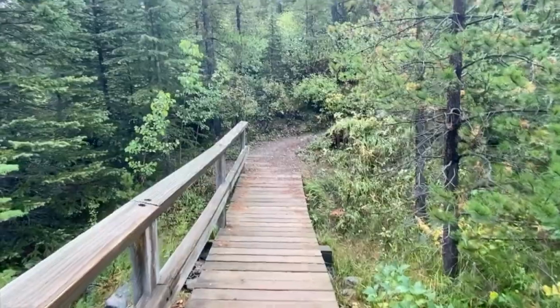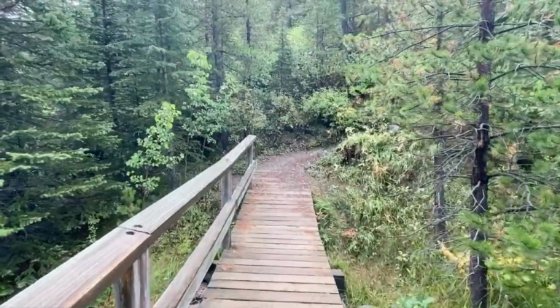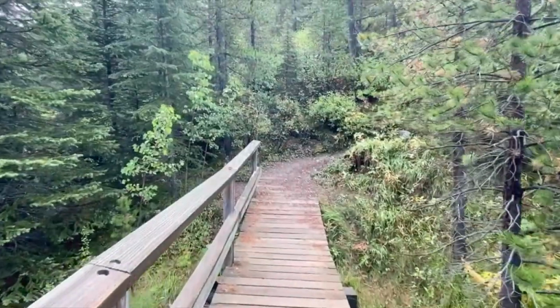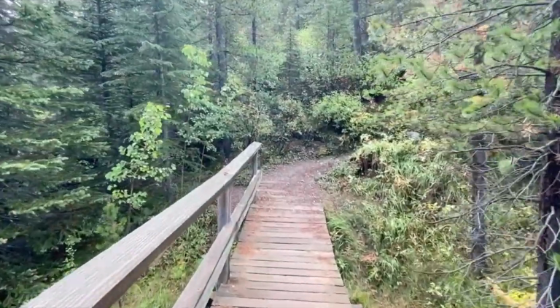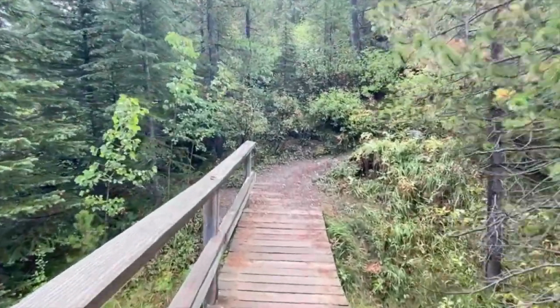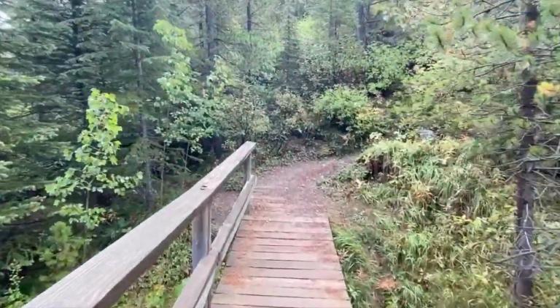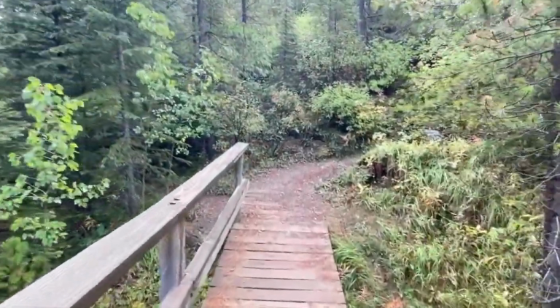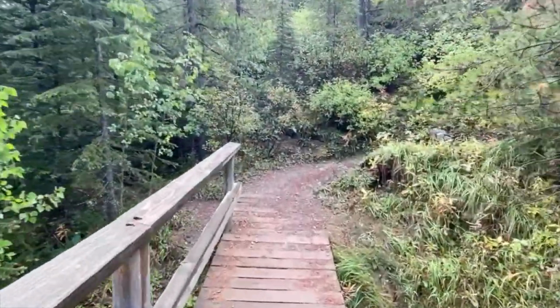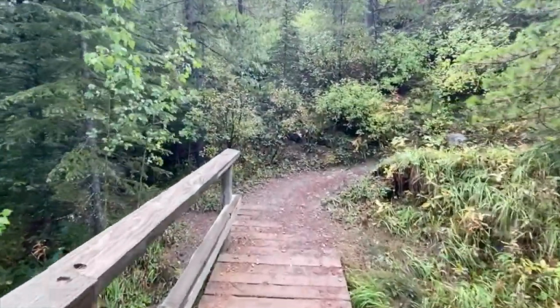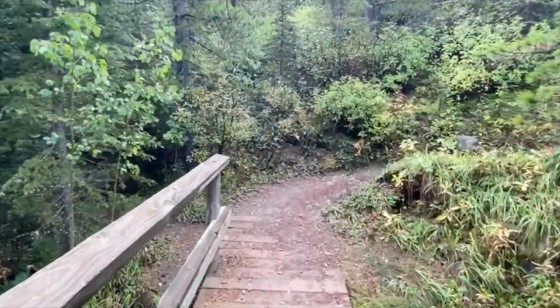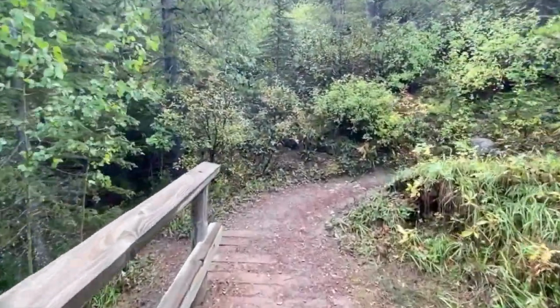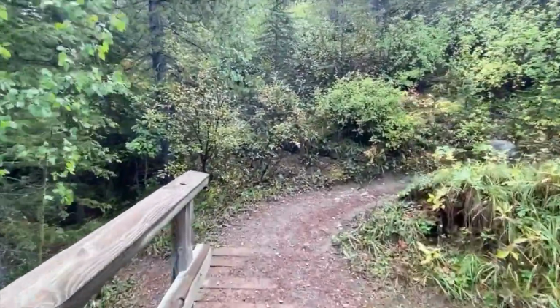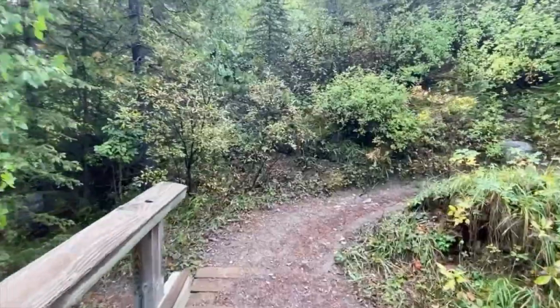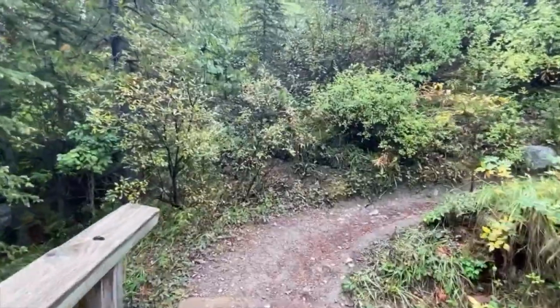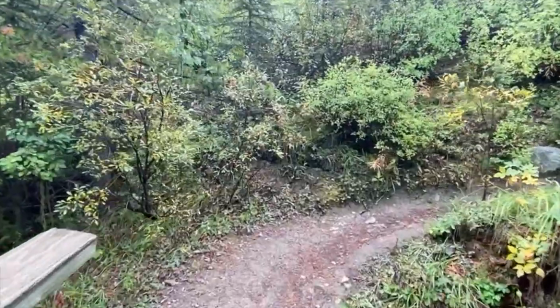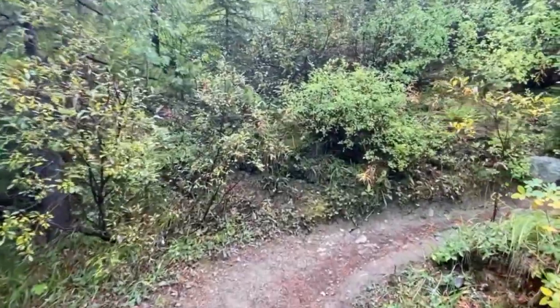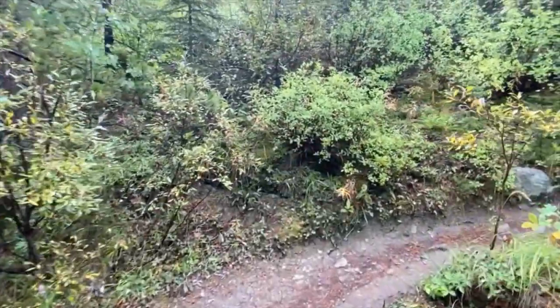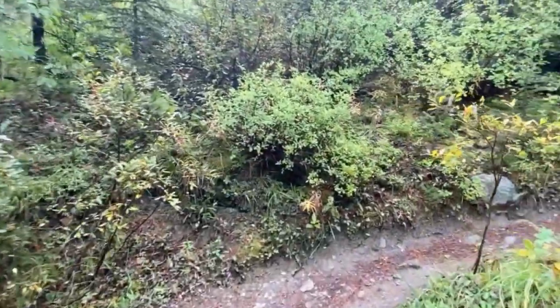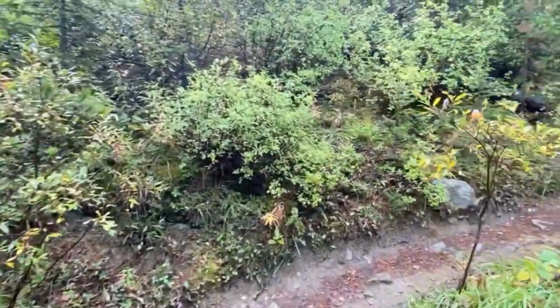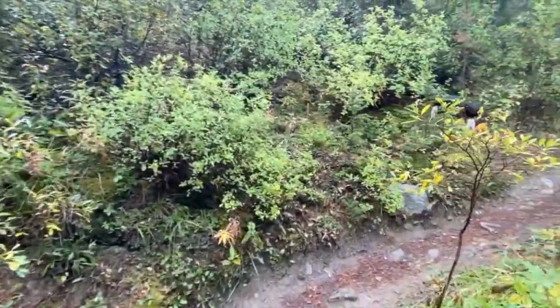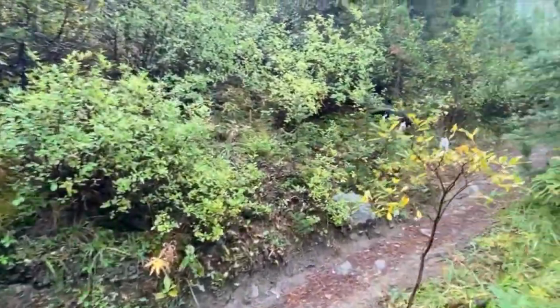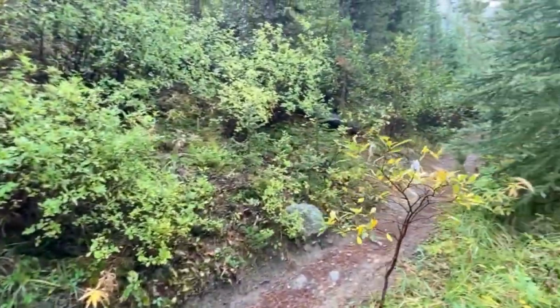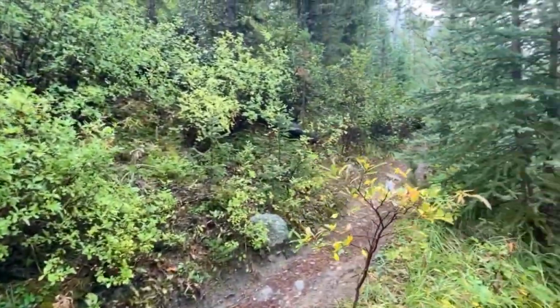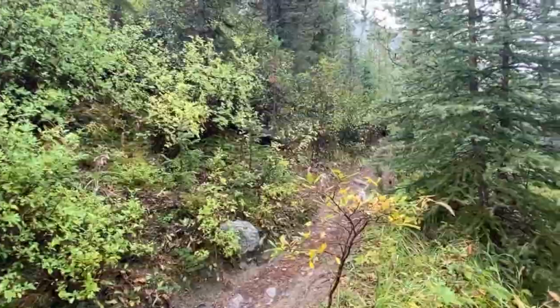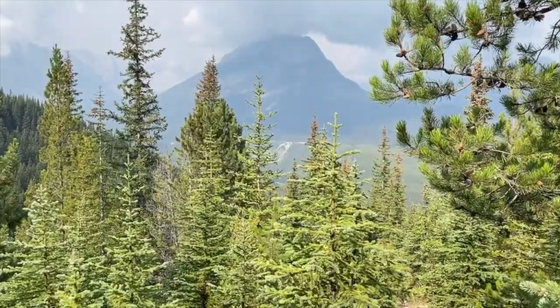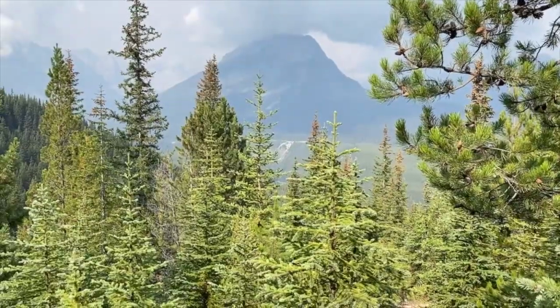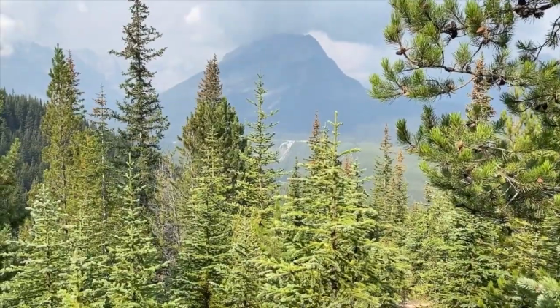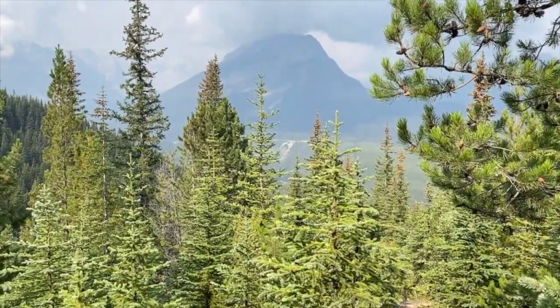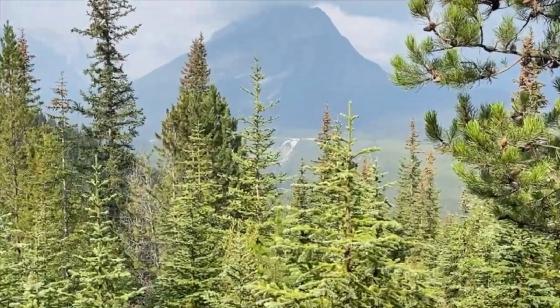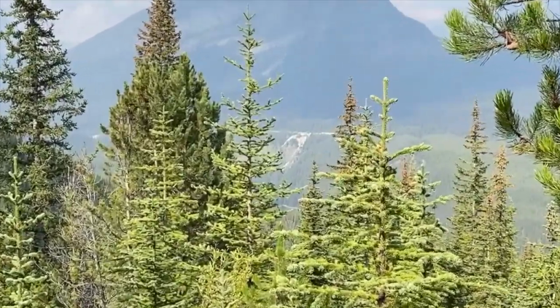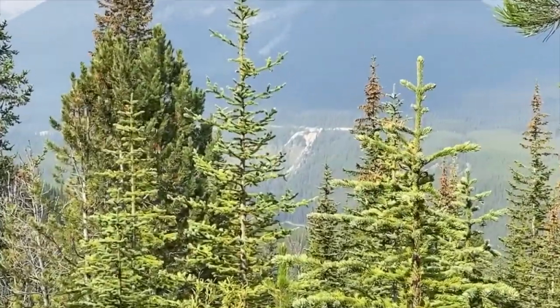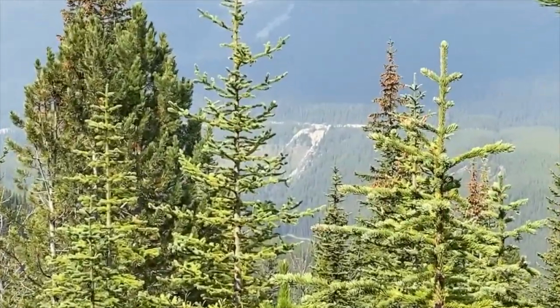About halfway from Vista Lake to Arnica Lake, the forest transitions to spruce. Eventually, you'll spot larch trees along the trail. We stopped several times, noticing peek-a-boo views back to the parking lot.